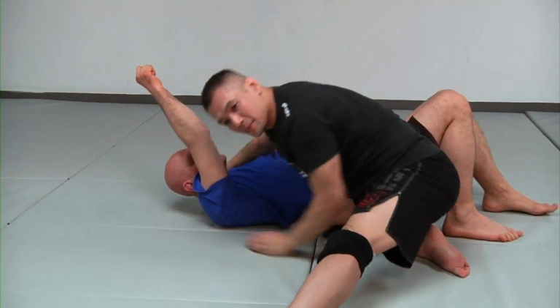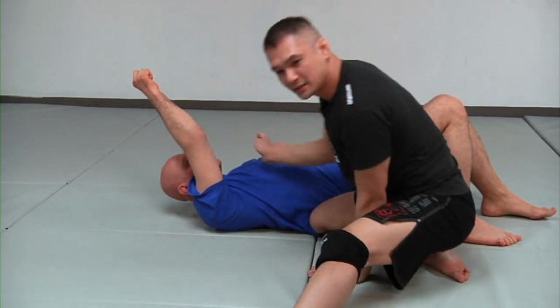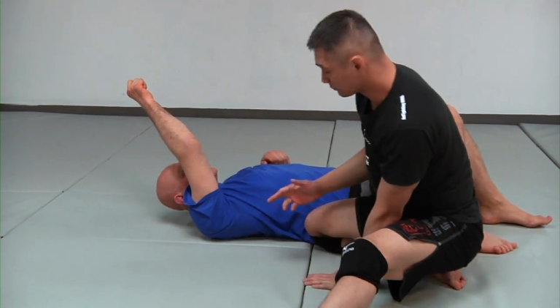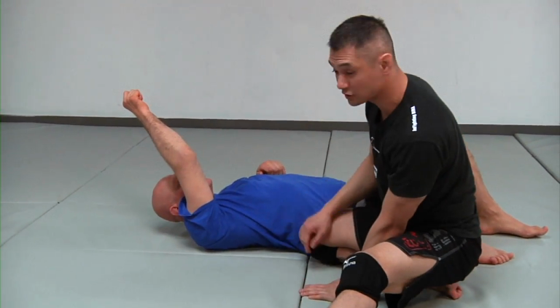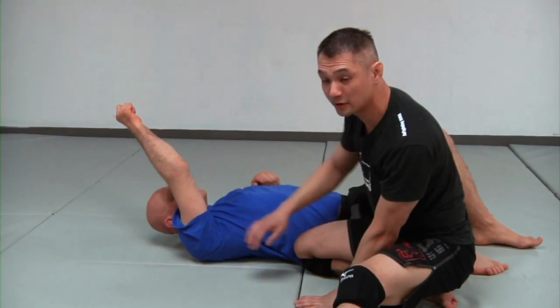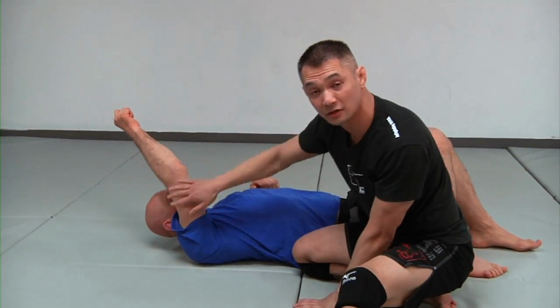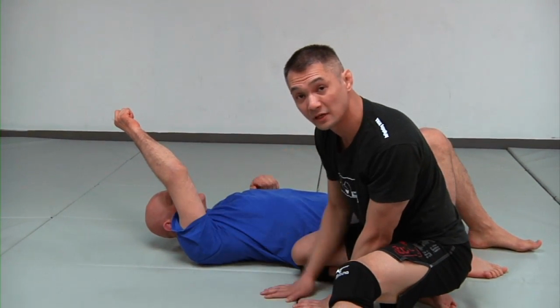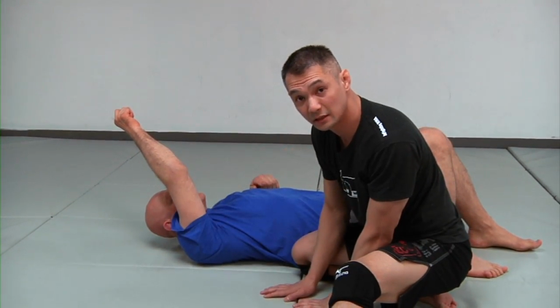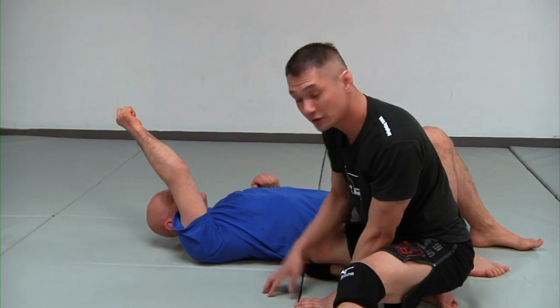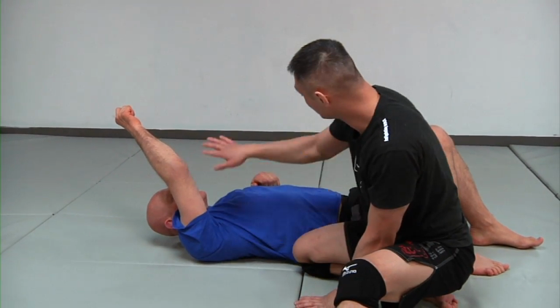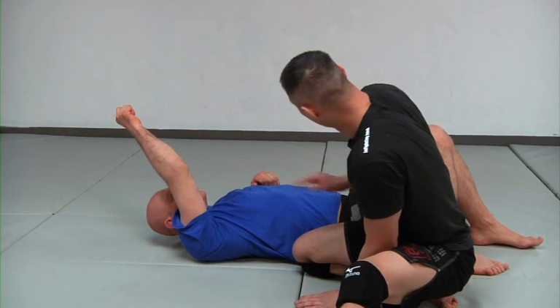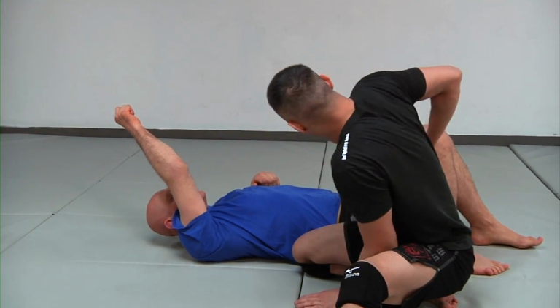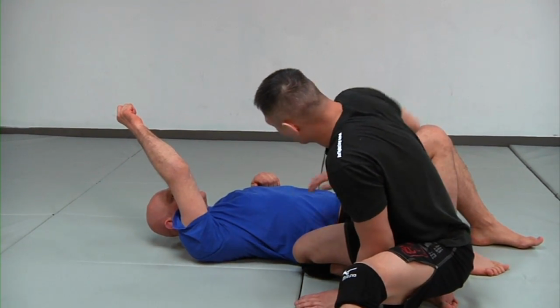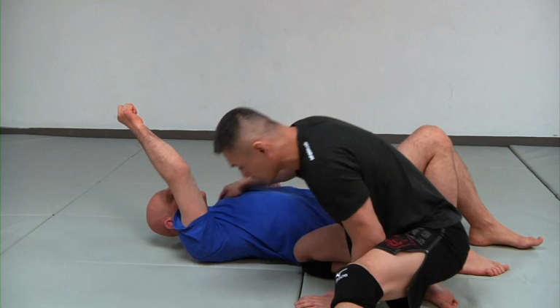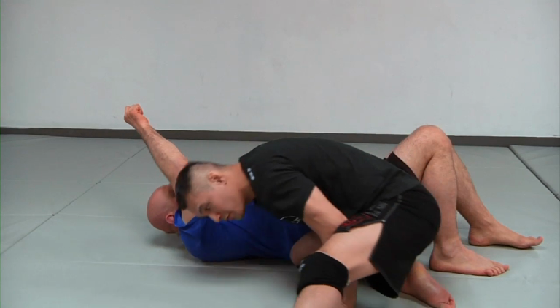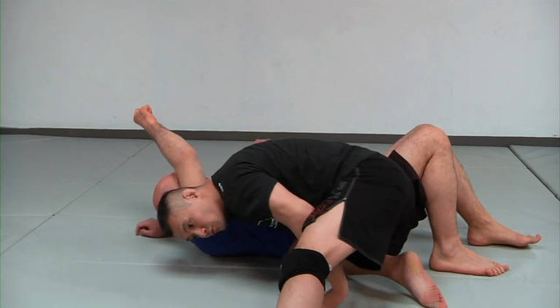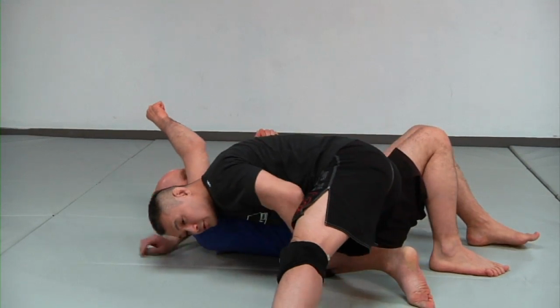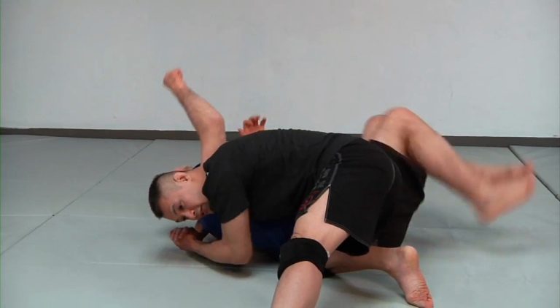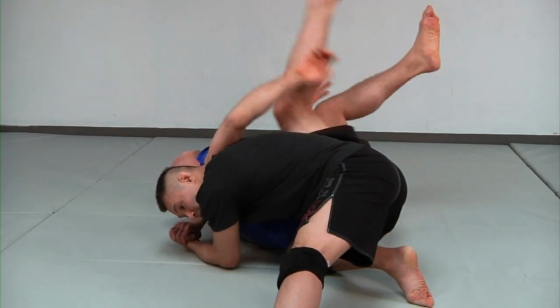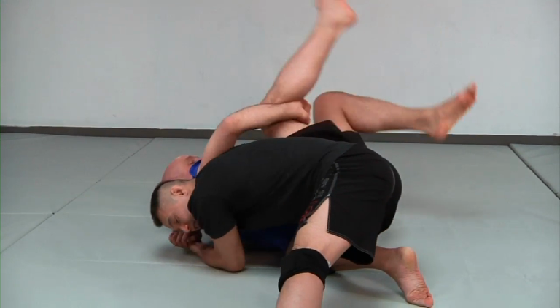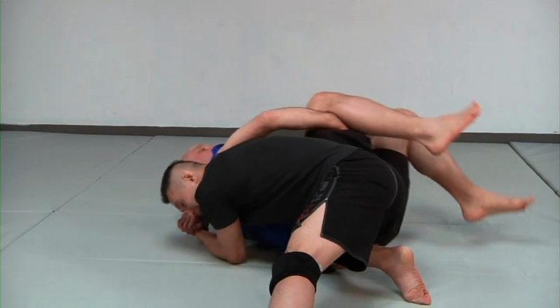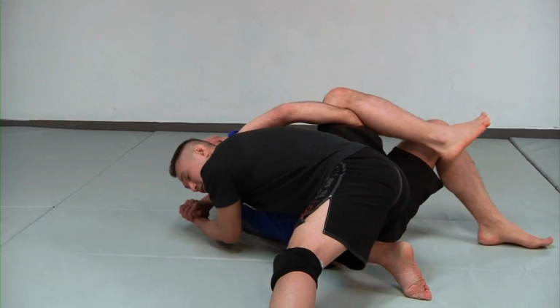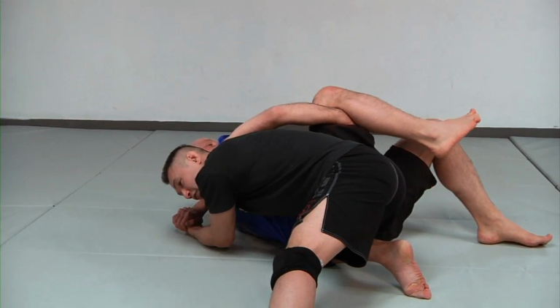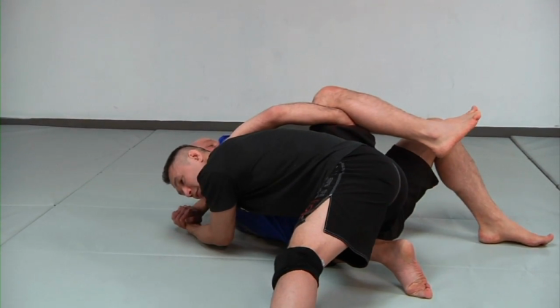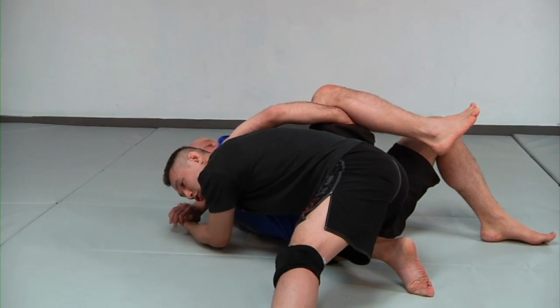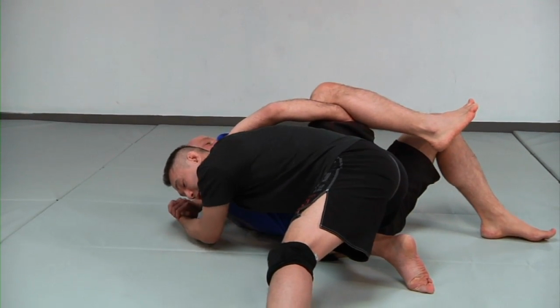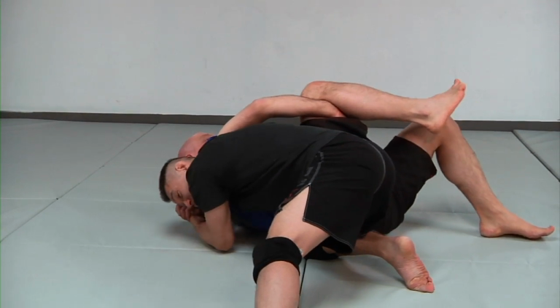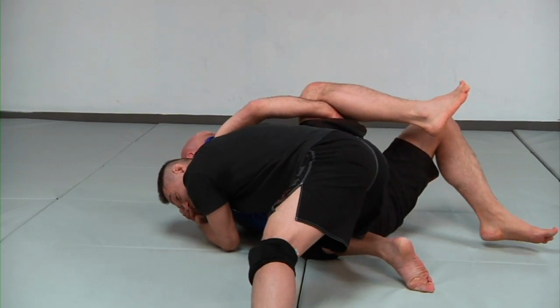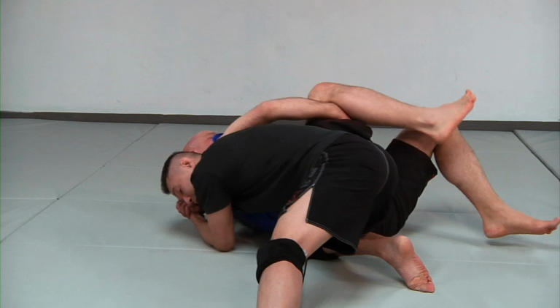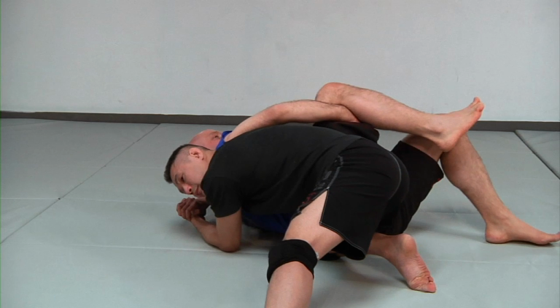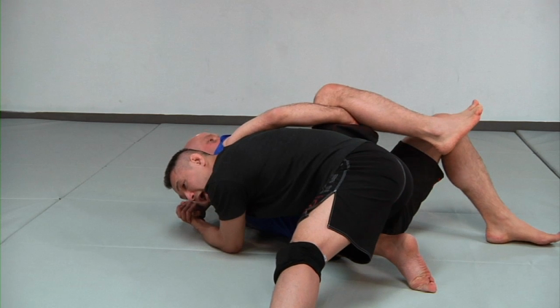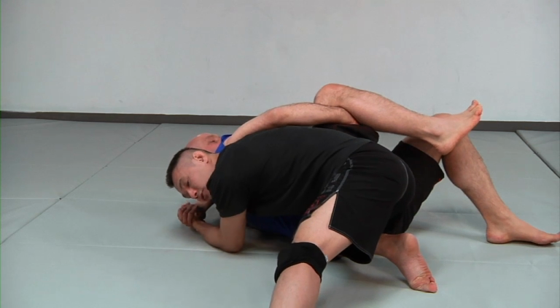Stefan's really smart — he knows how to defend this. He's going to lace his fingers together and put them directly underneath his knee. Now I can't finish him. I'm going to try, but I can't, so I need a follow-up.